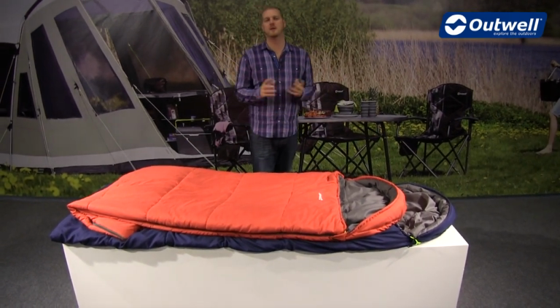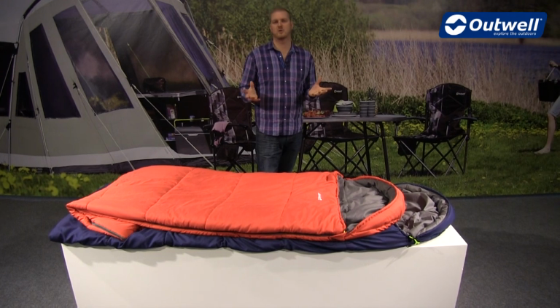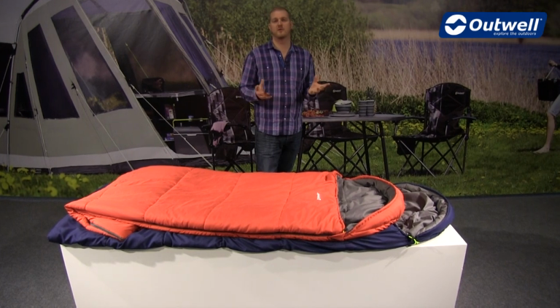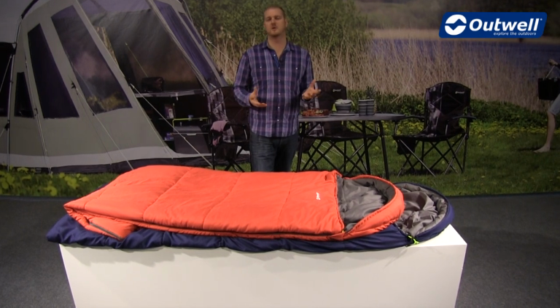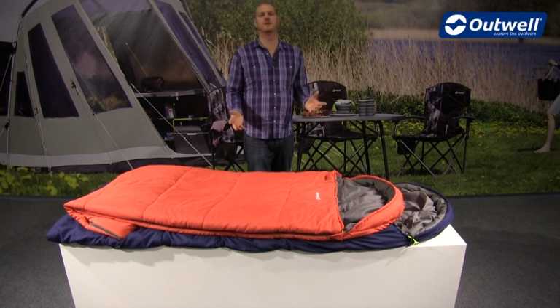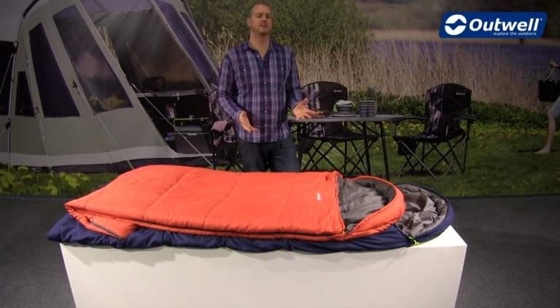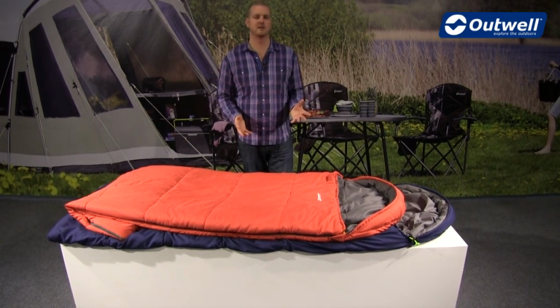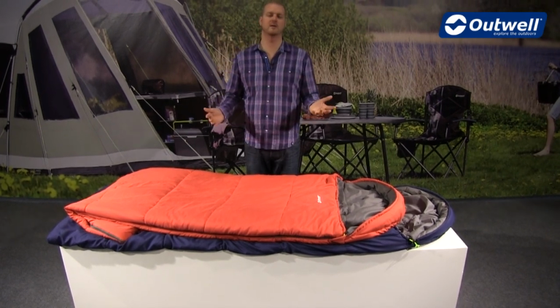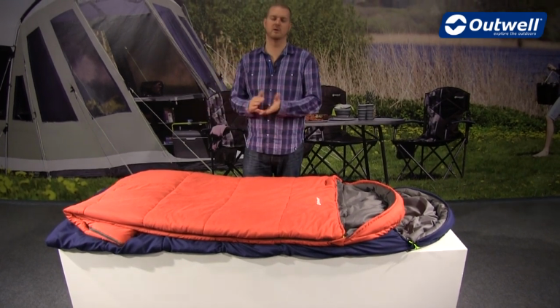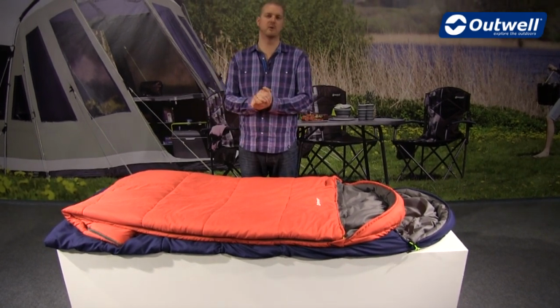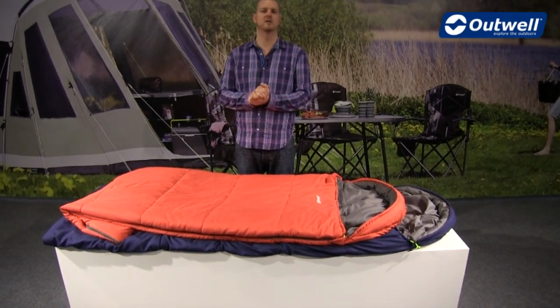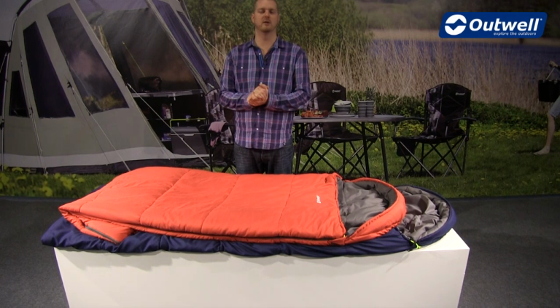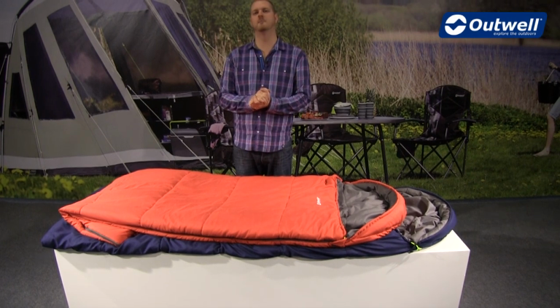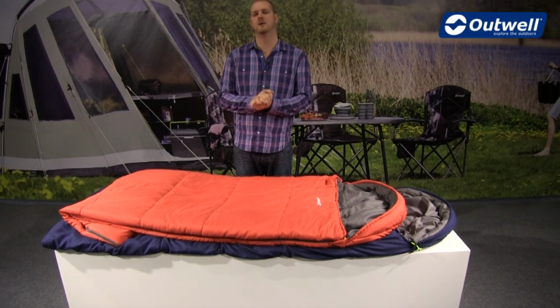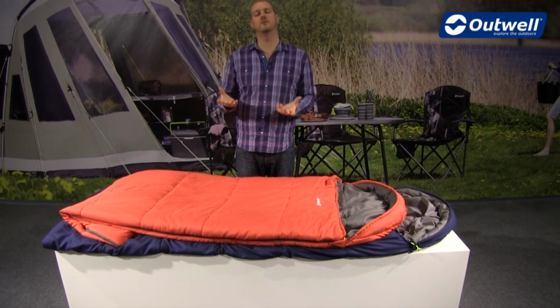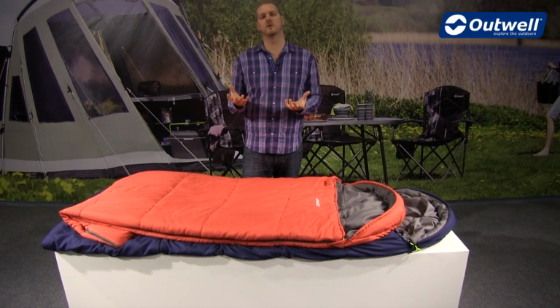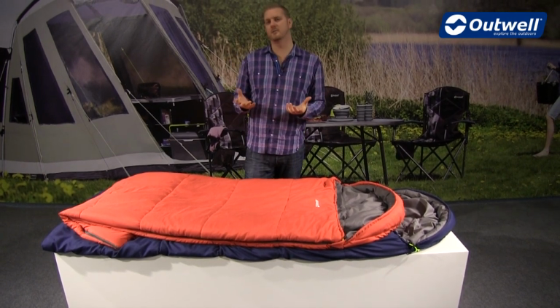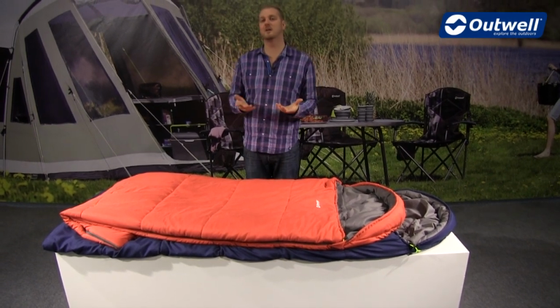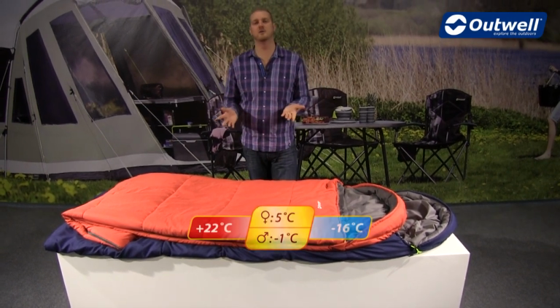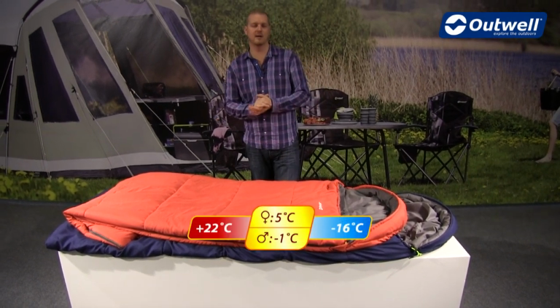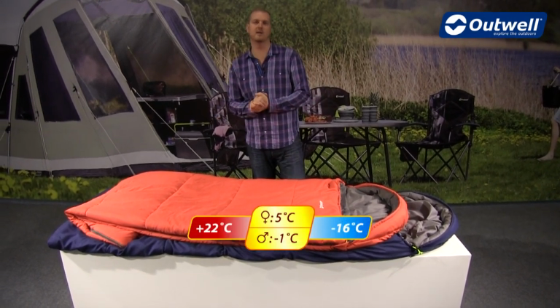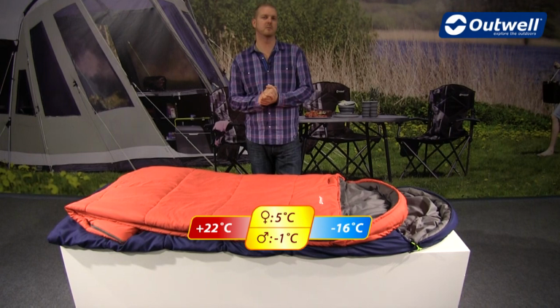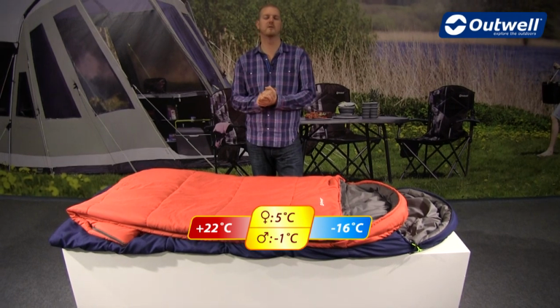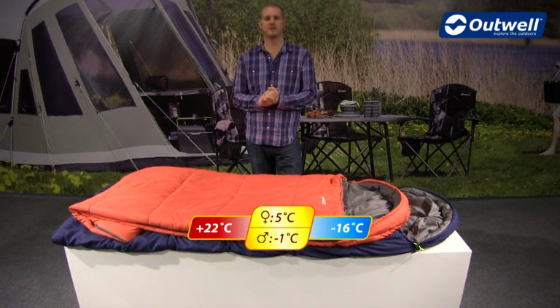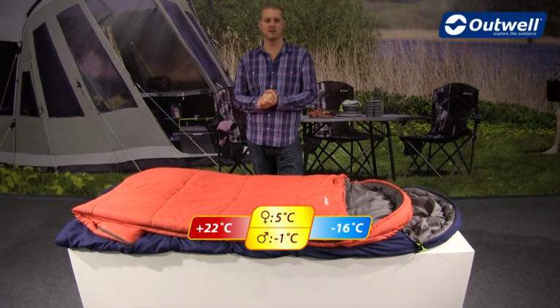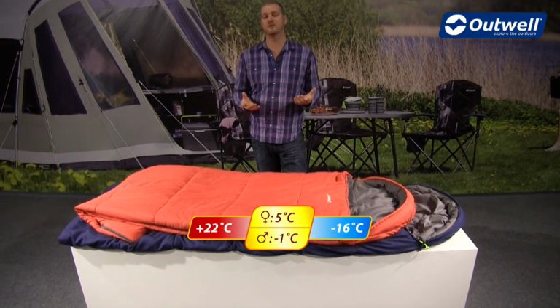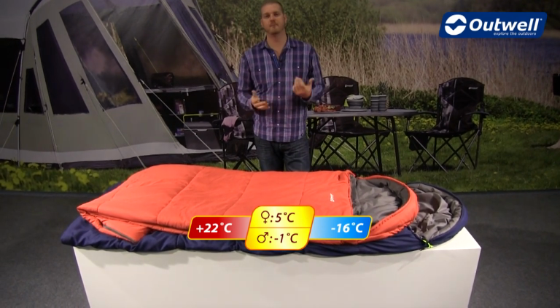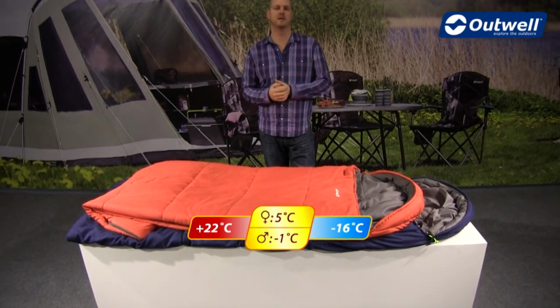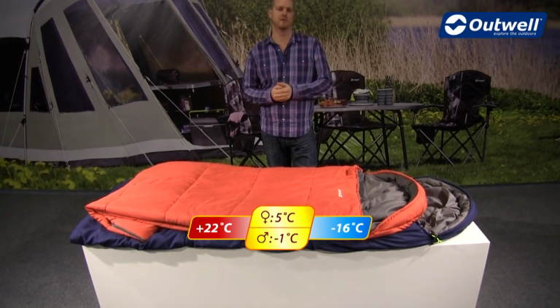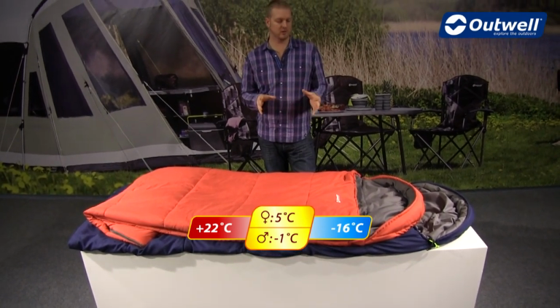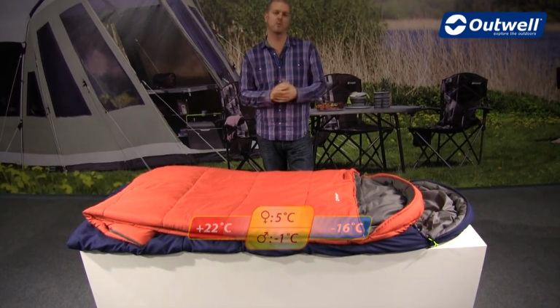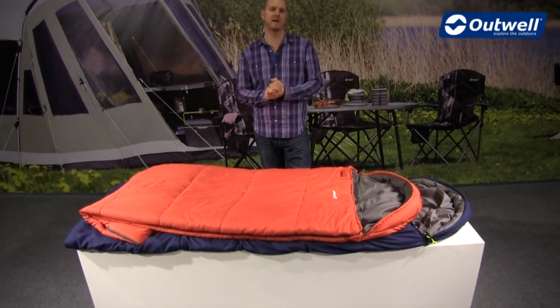In terms of performance, you're looking at three season bags here, so they're ideal for use in spring, summer and autumn. In terms of comfort temperatures, for ladies you're looking at a comfort temperature of five degrees and for men minus one, so it's a good warm bag.